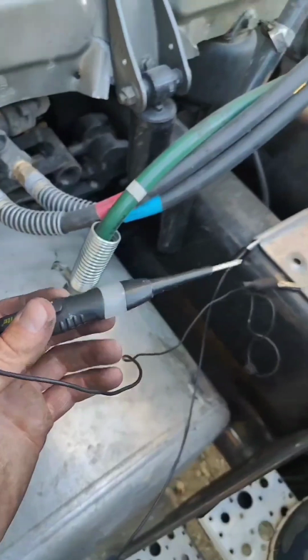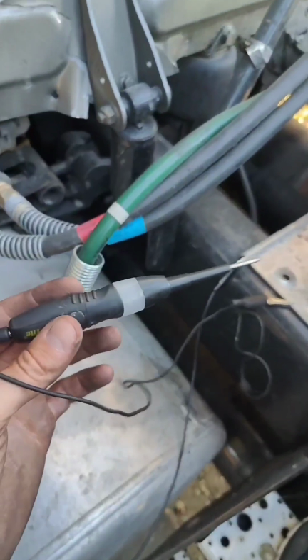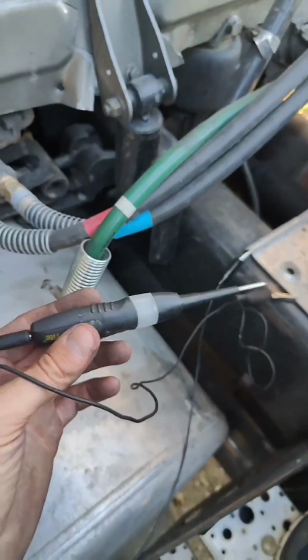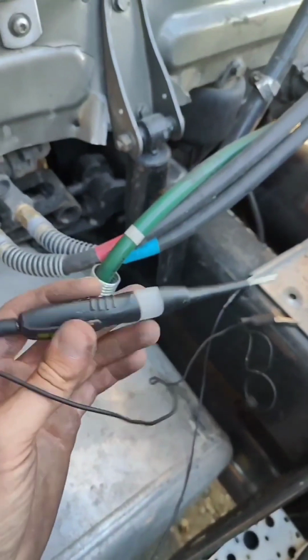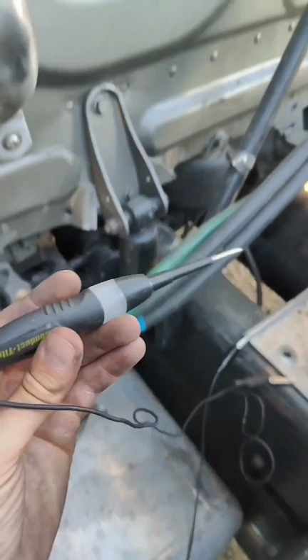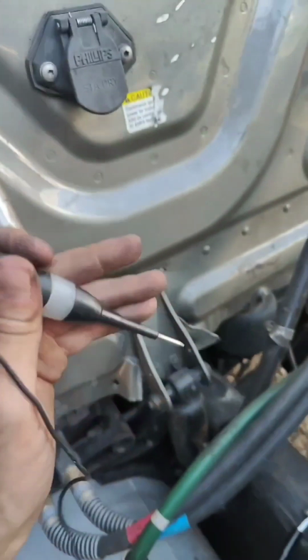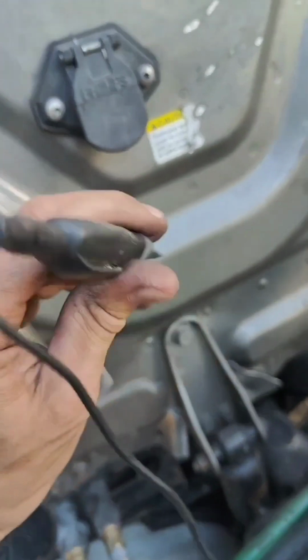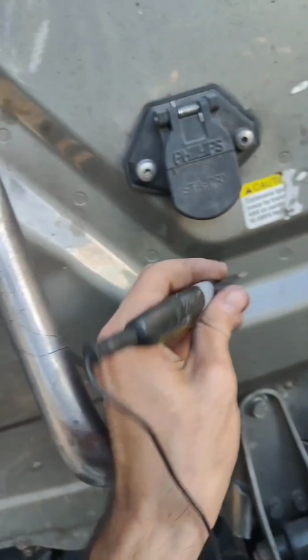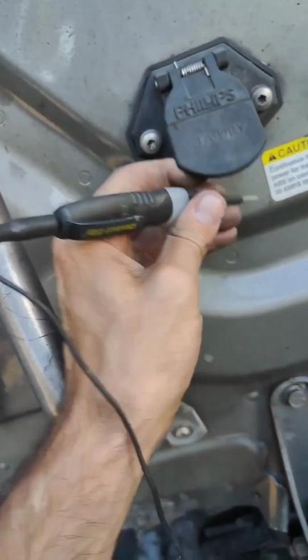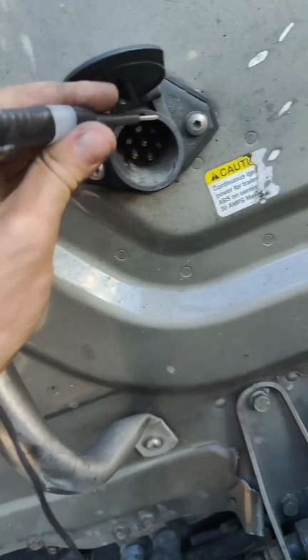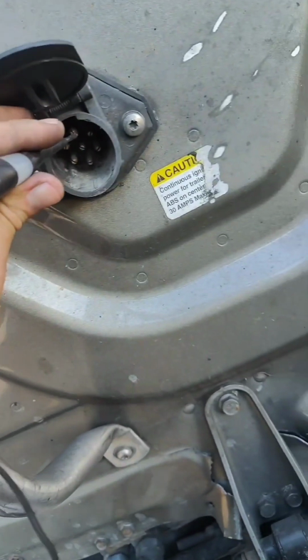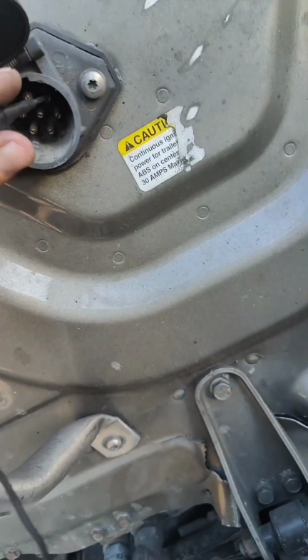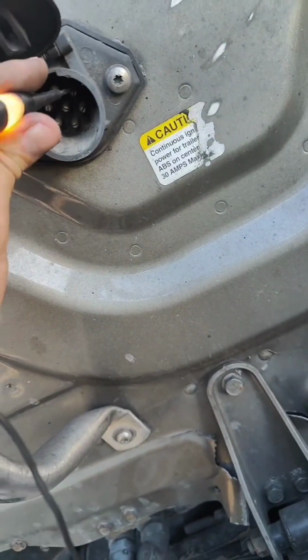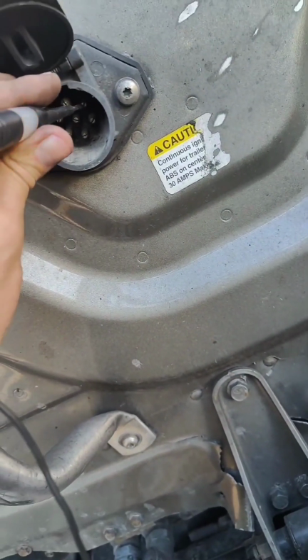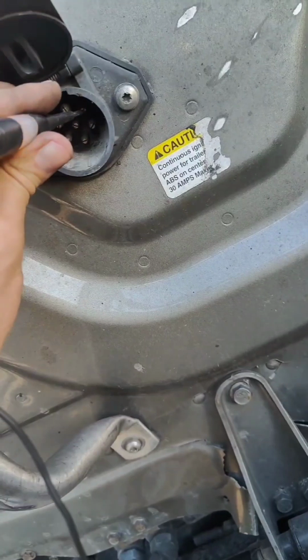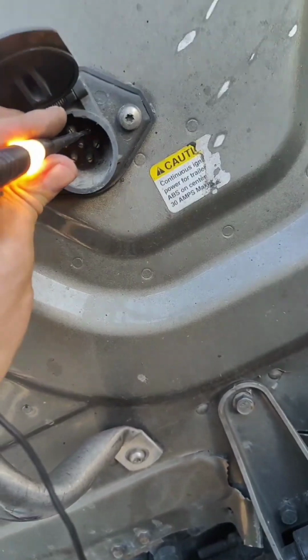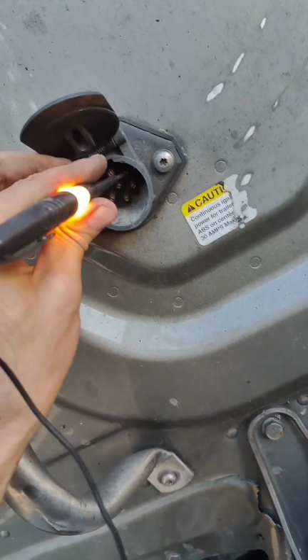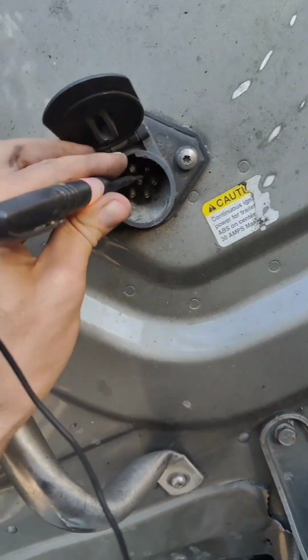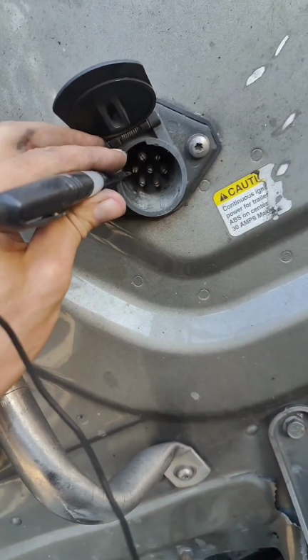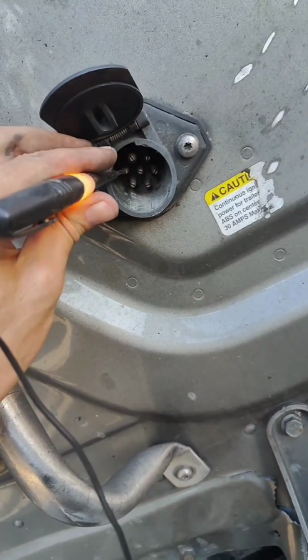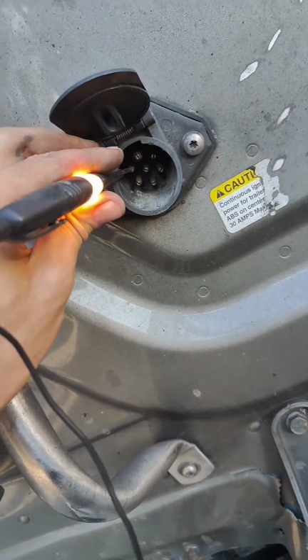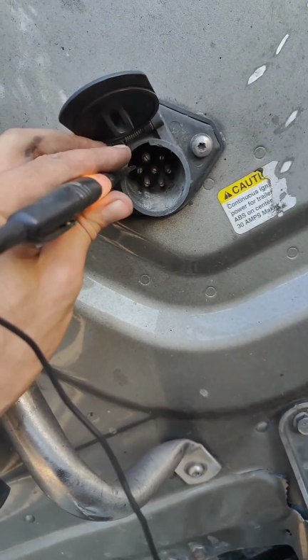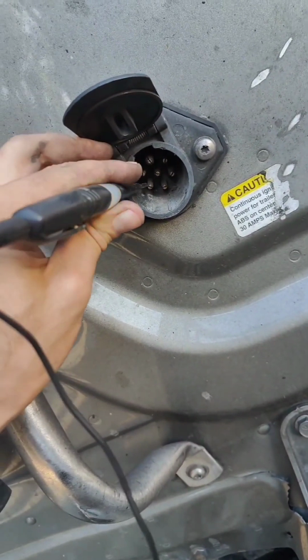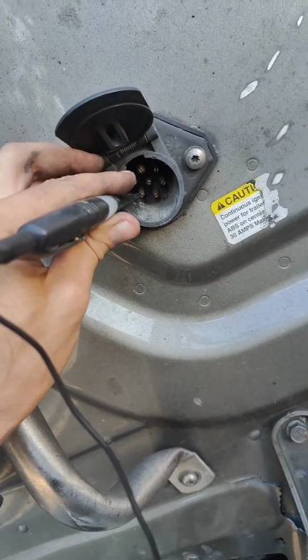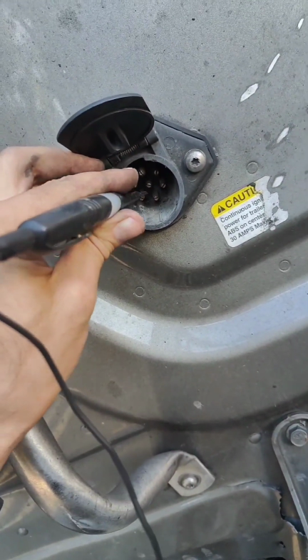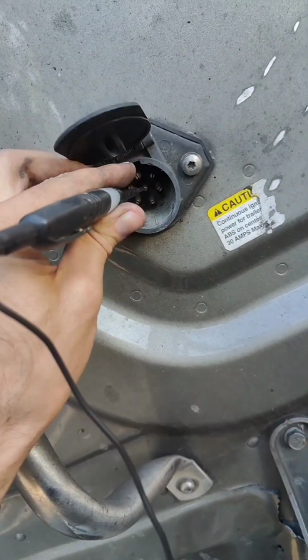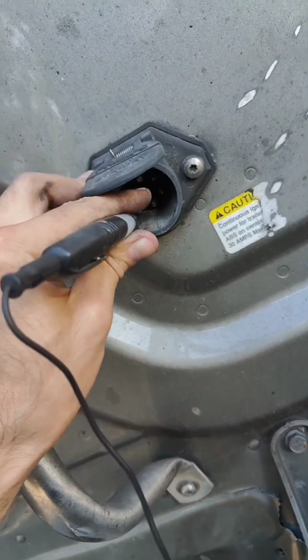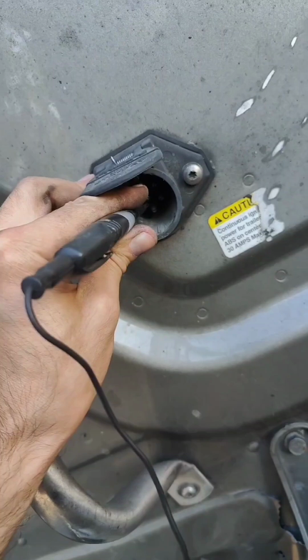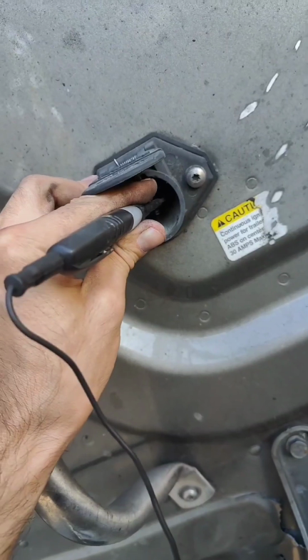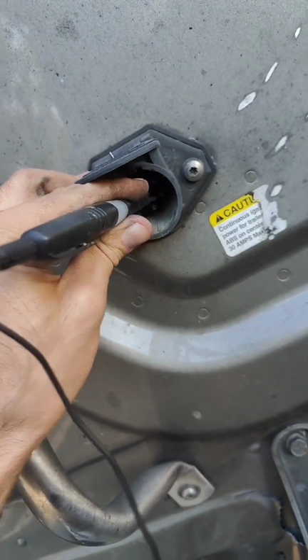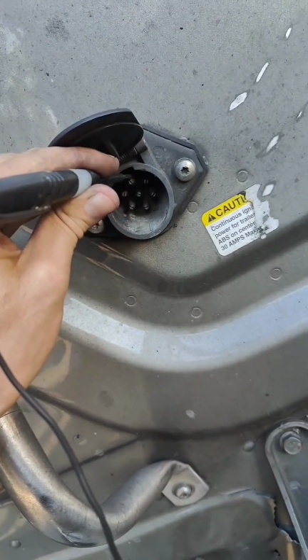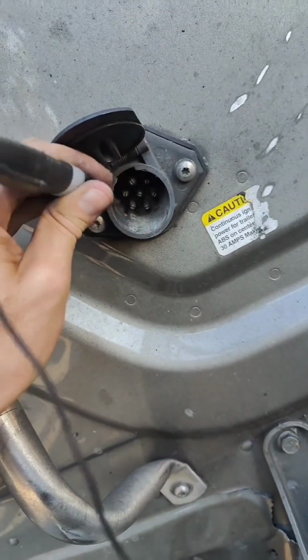Now we're gonna double check with the test light — it's gonna do the same. As you can see the right side we have 12 volts. Left side we have 12 volts. The rest of them doesn't have any voltage.